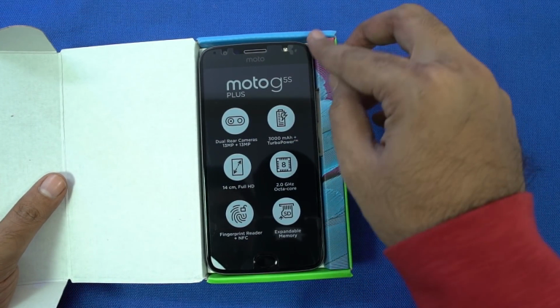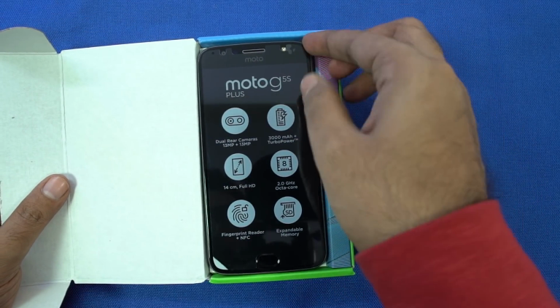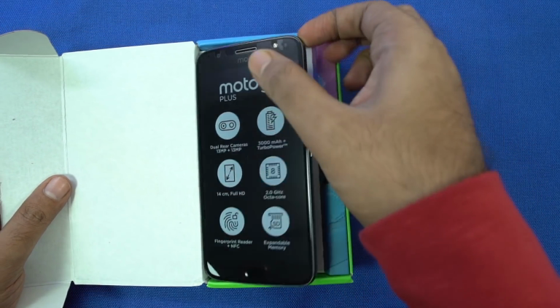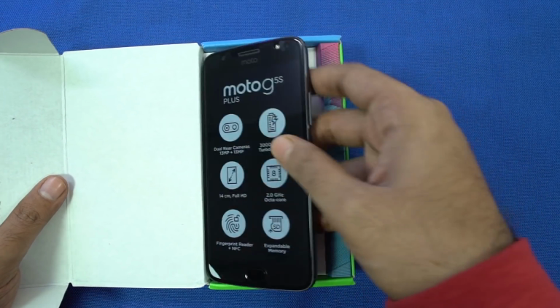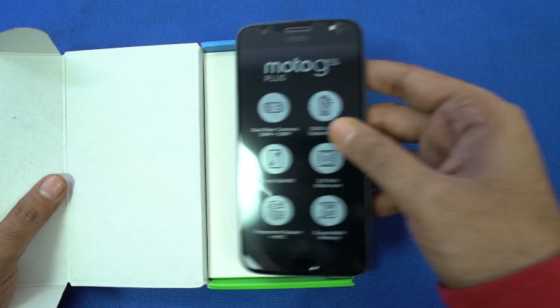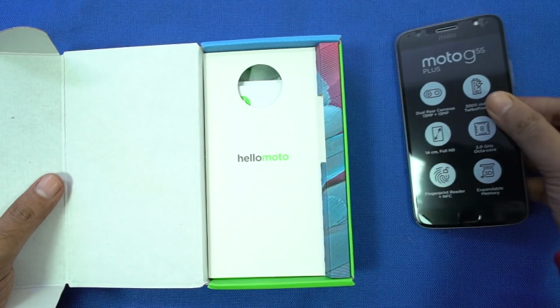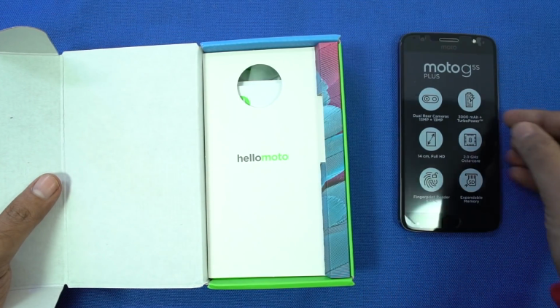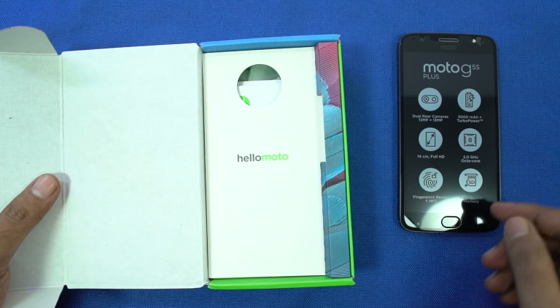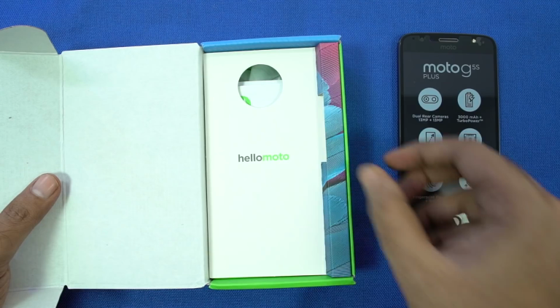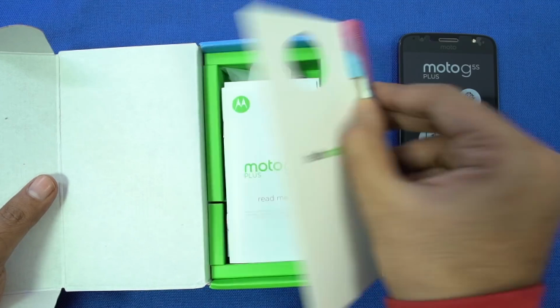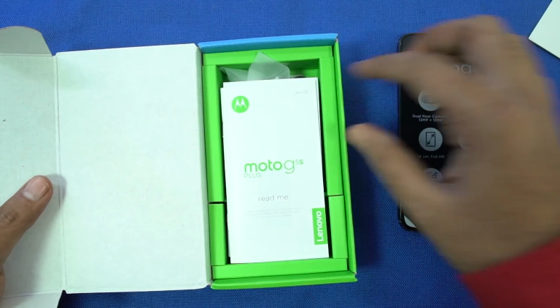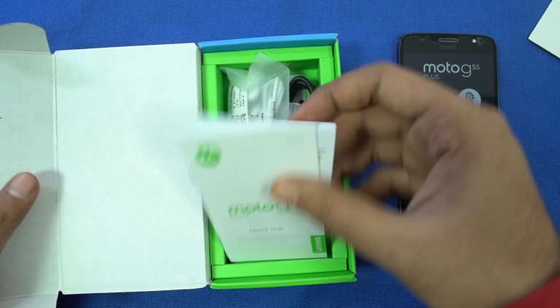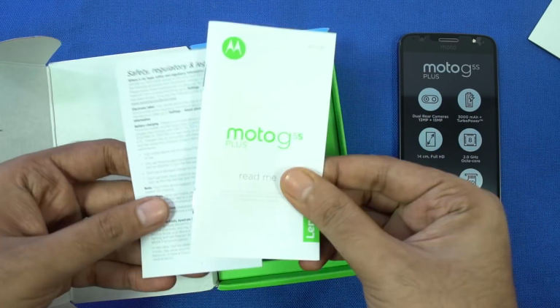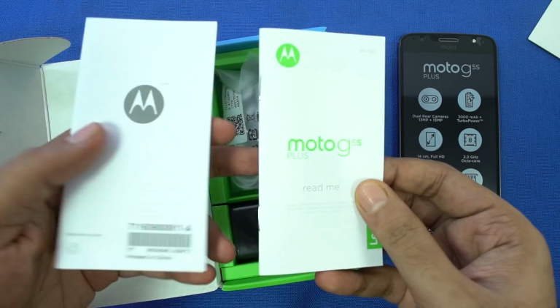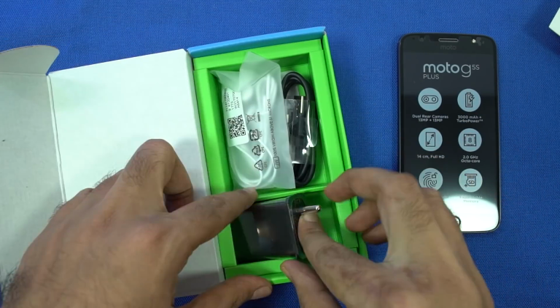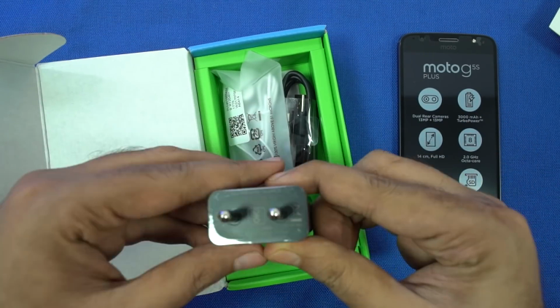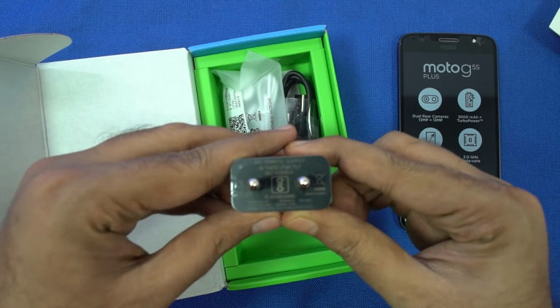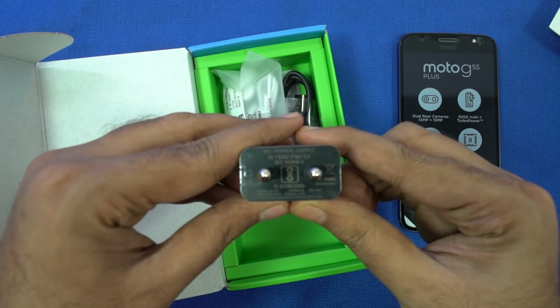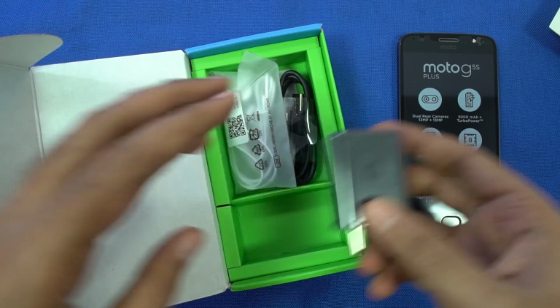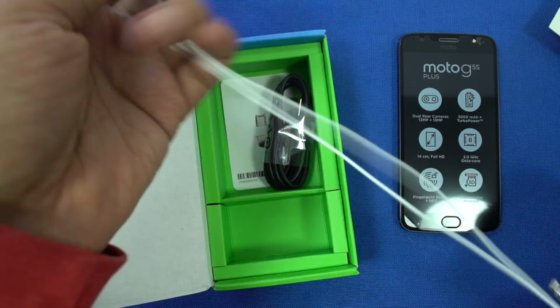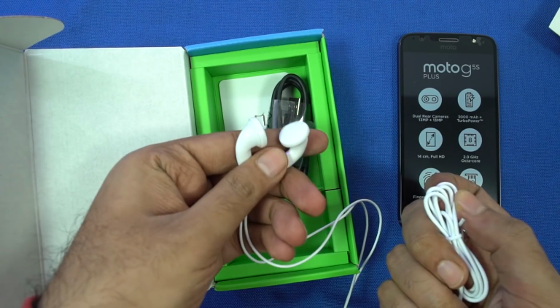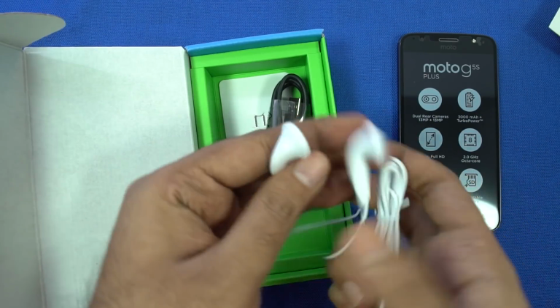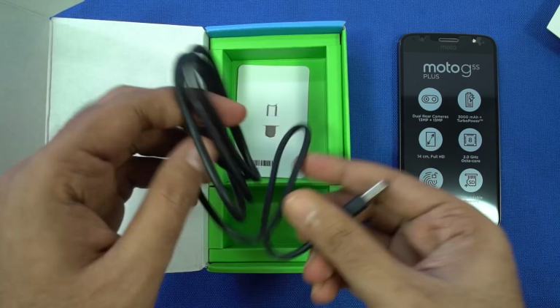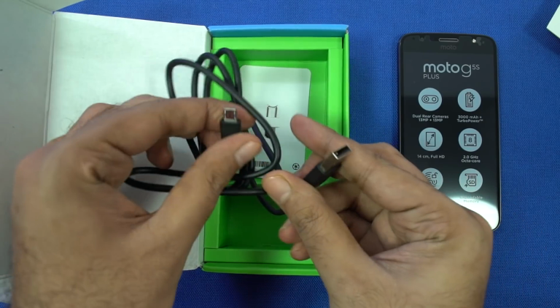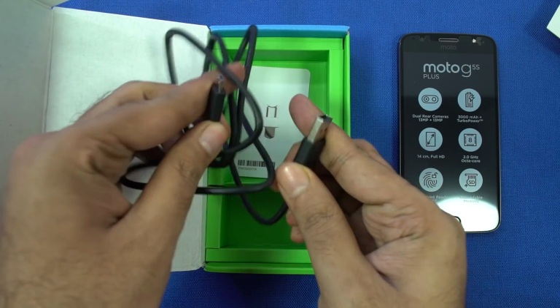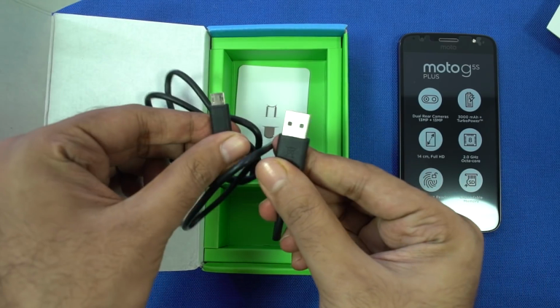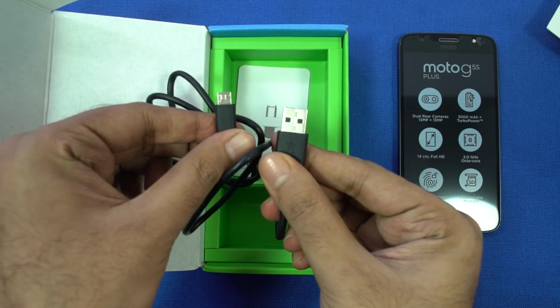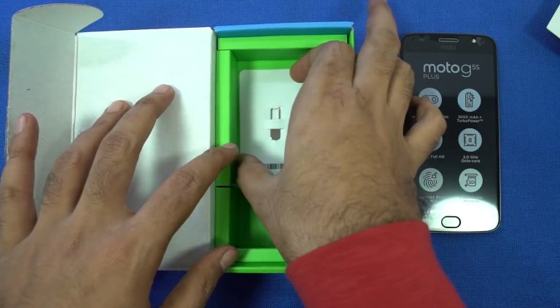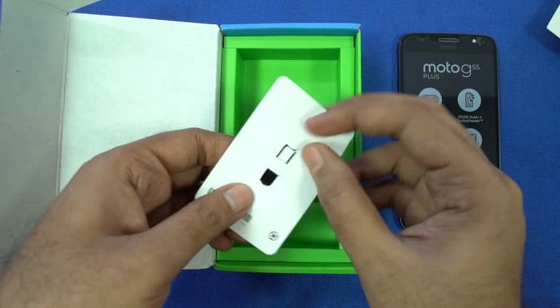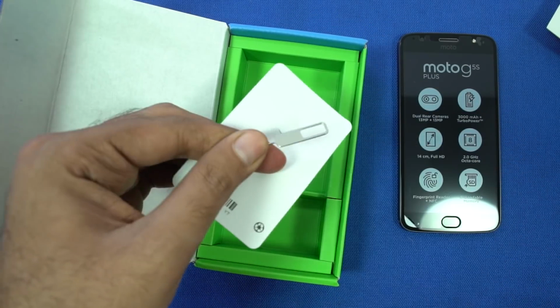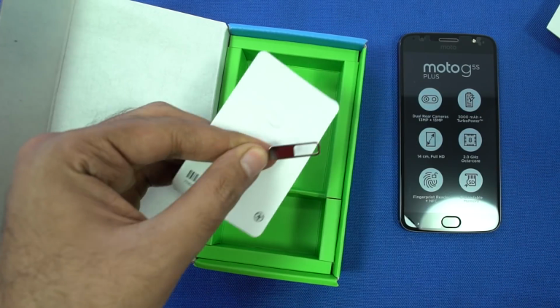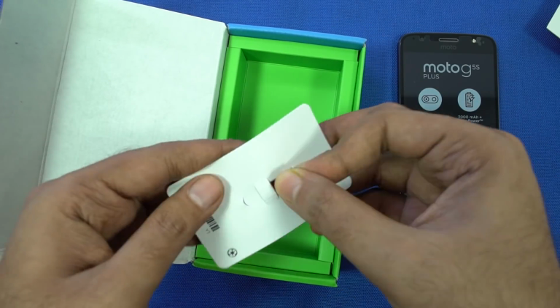At the top we have the phone — let me put that aside. Next we have some documentation, a 15W turbo charger, earphones, a micro USB charging cable, and finally a SIM card ejector pin.